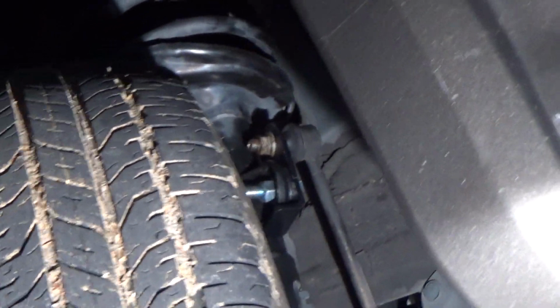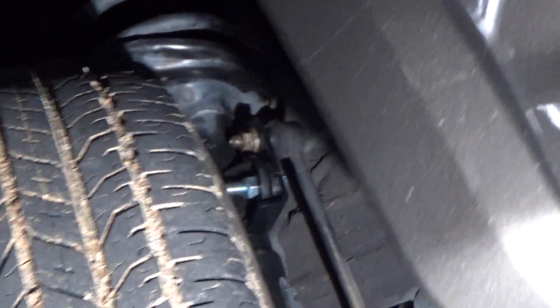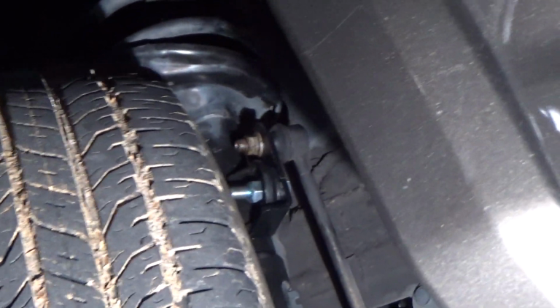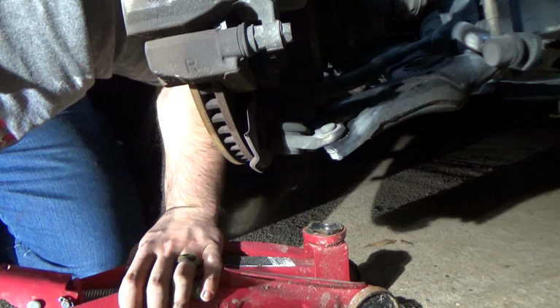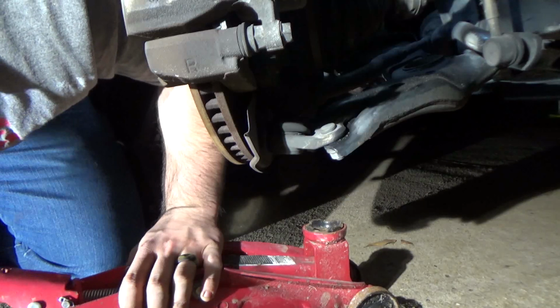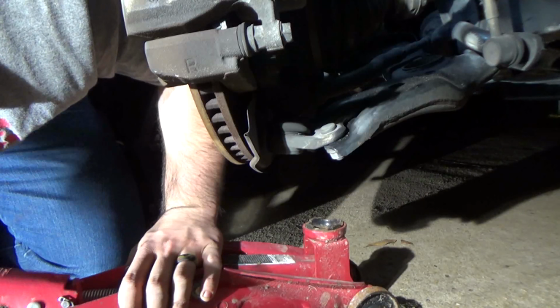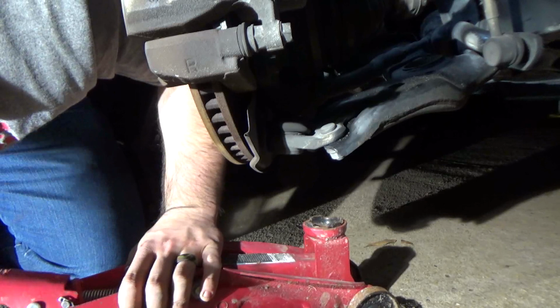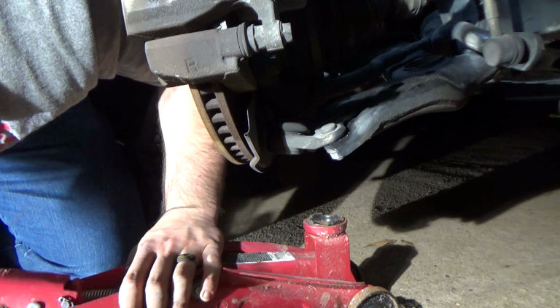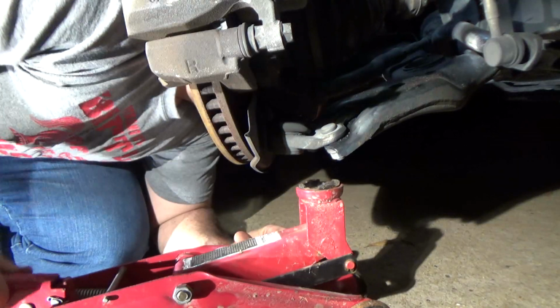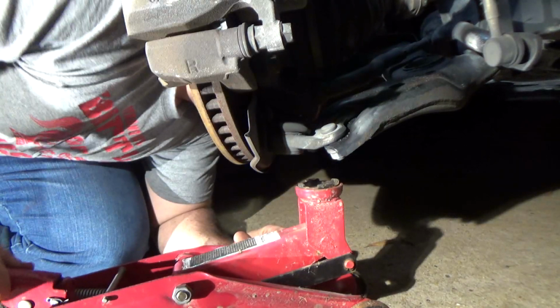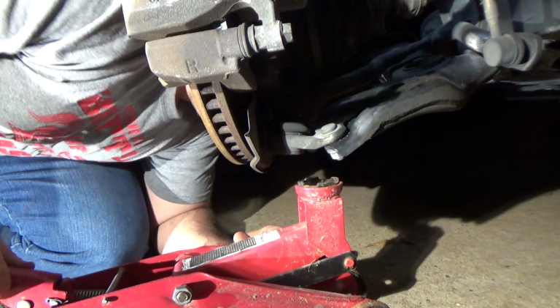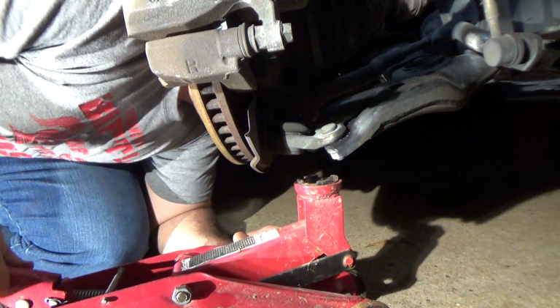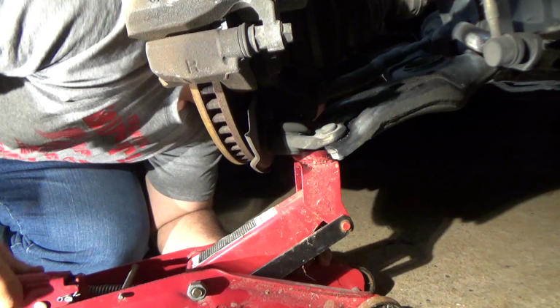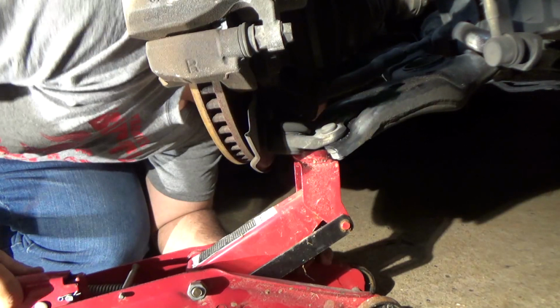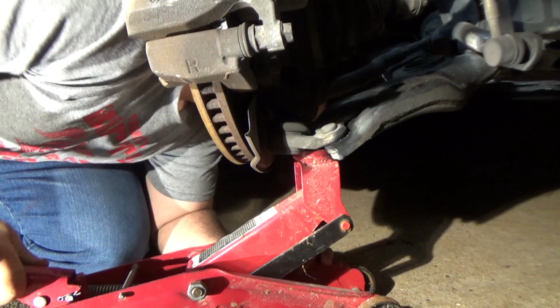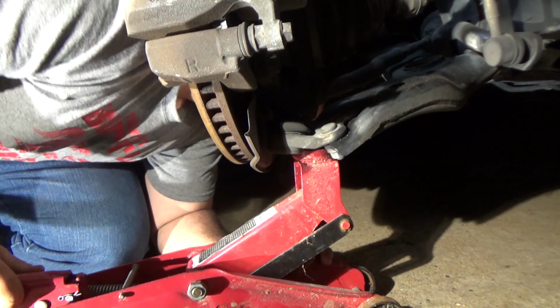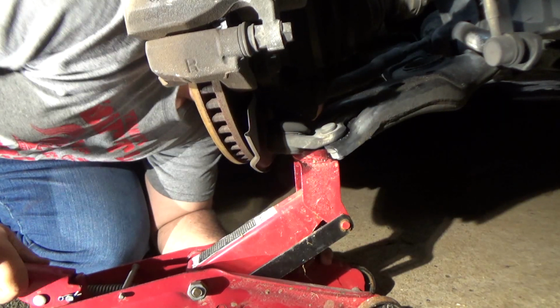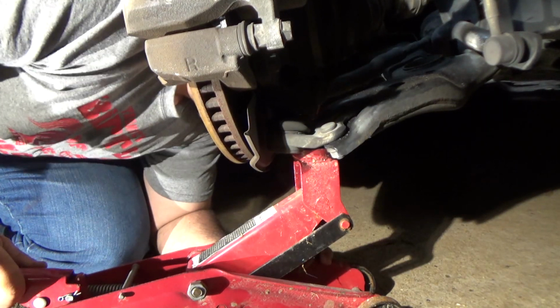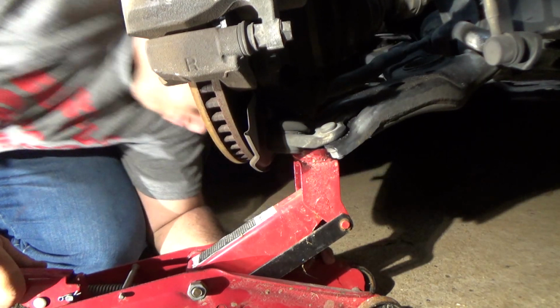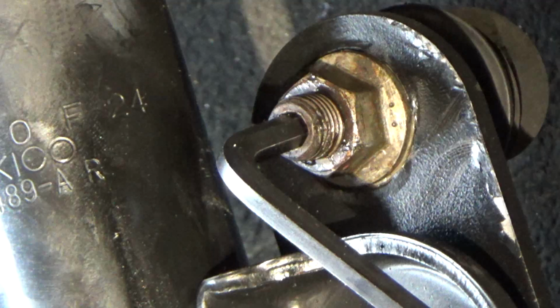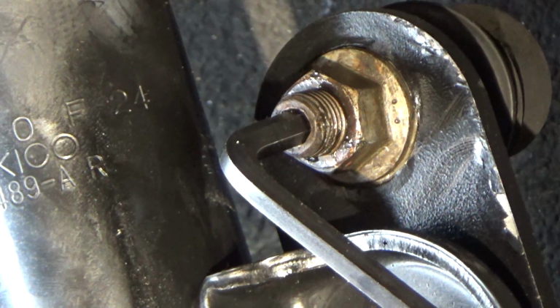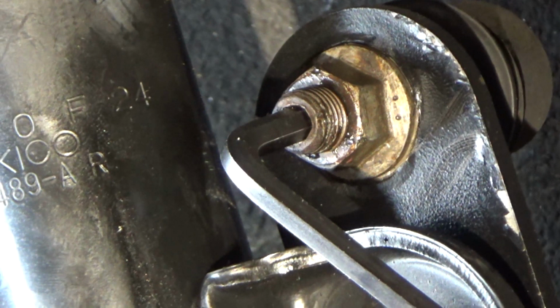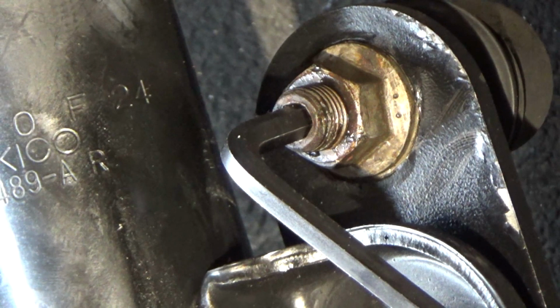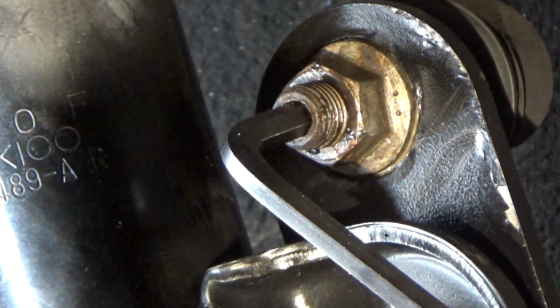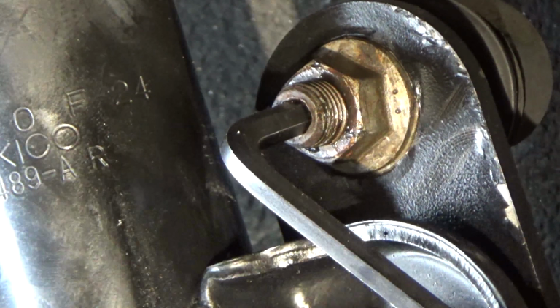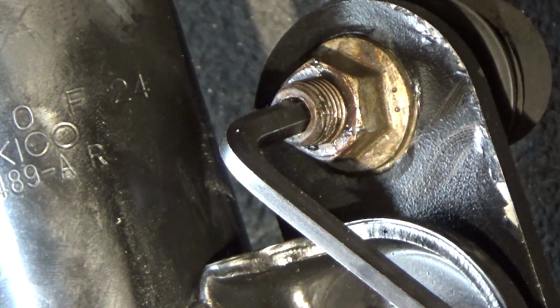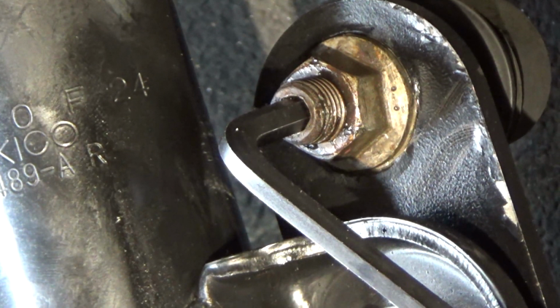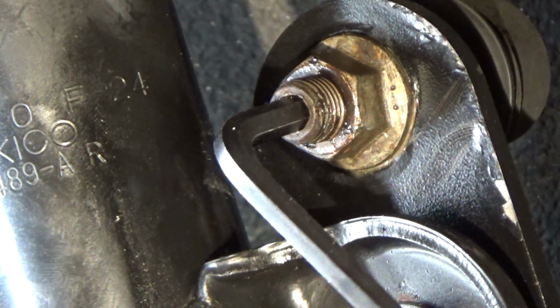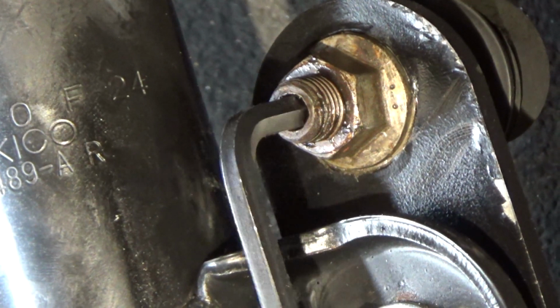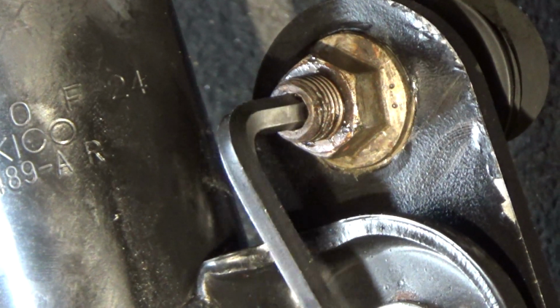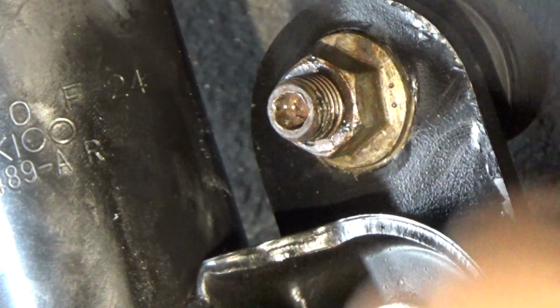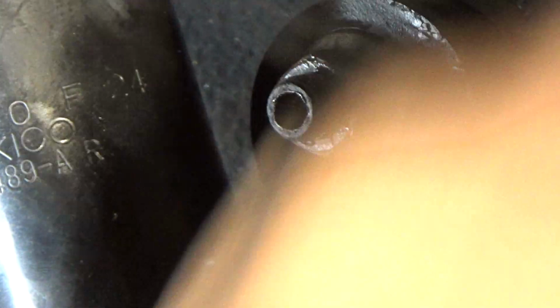I was hearing a strange noise from my vehicle, and upon further investigation I noticed that the sway bar end link needed to be tightened on the strut. First I took the tire off and then used a suitable floor jack to support the strut.